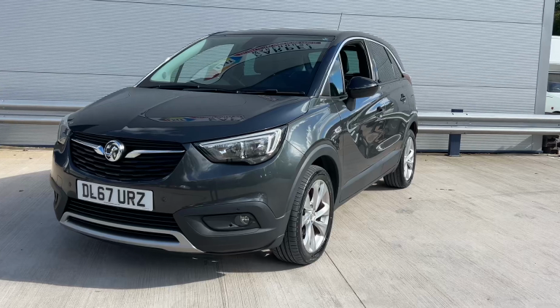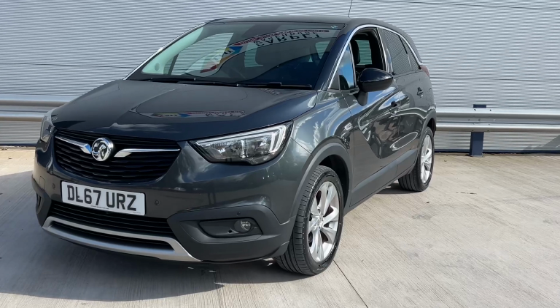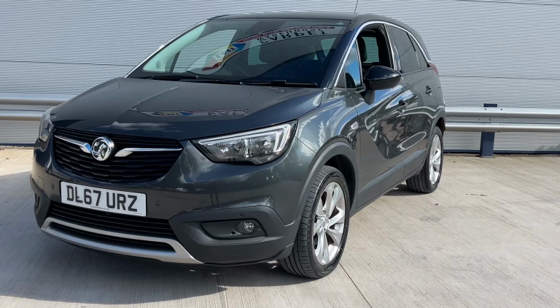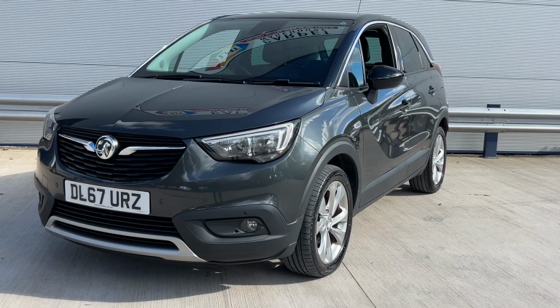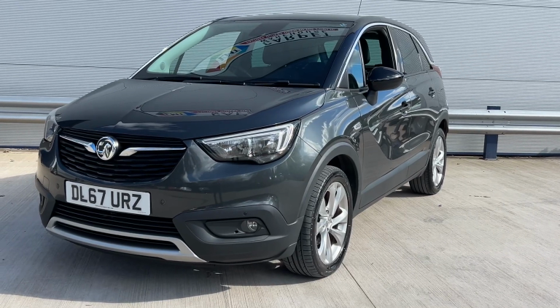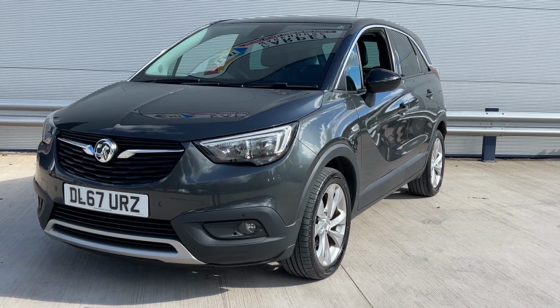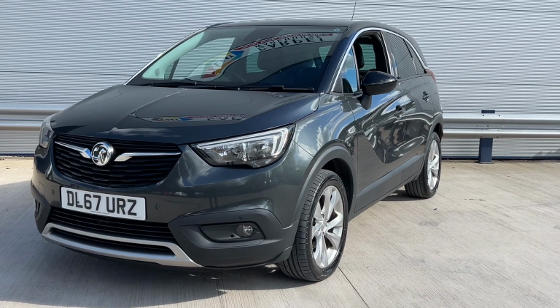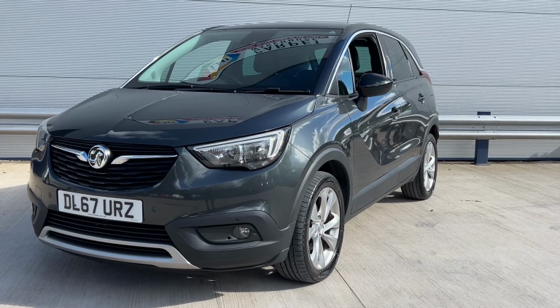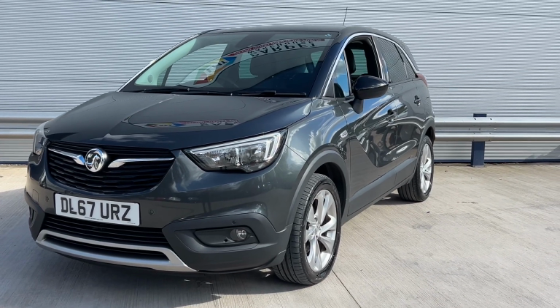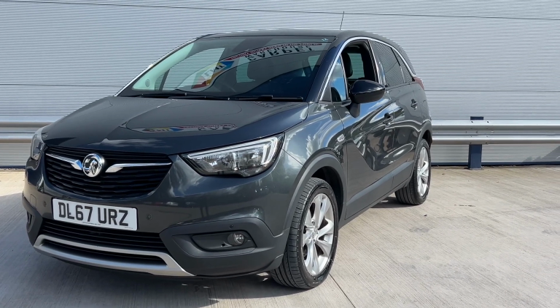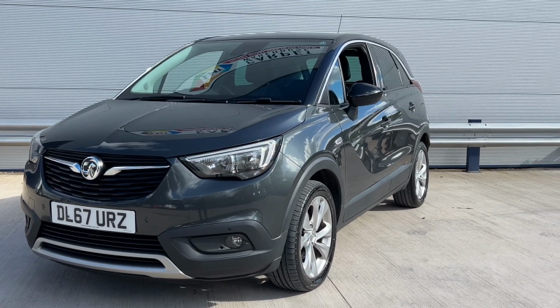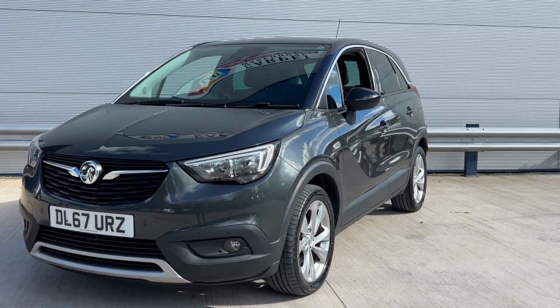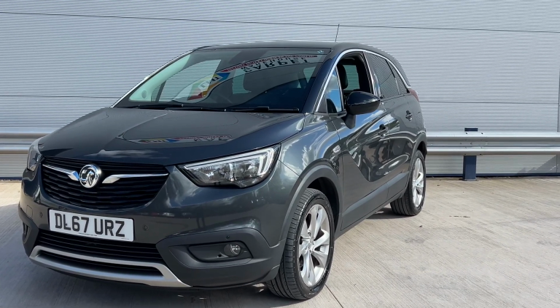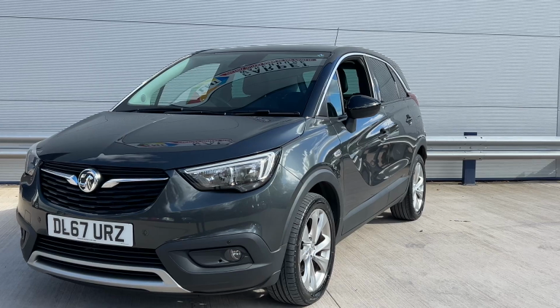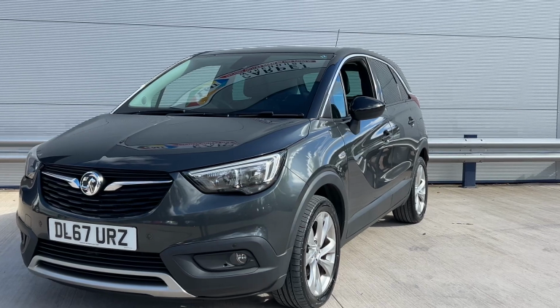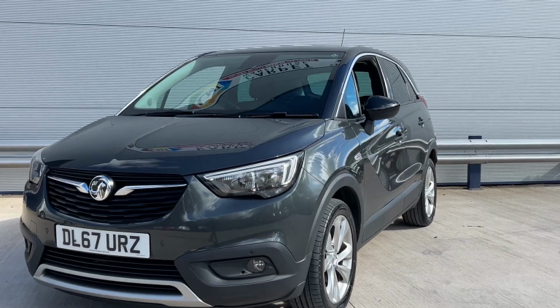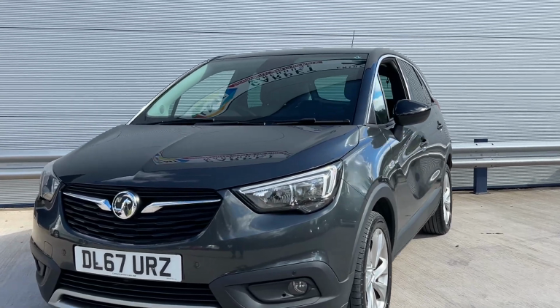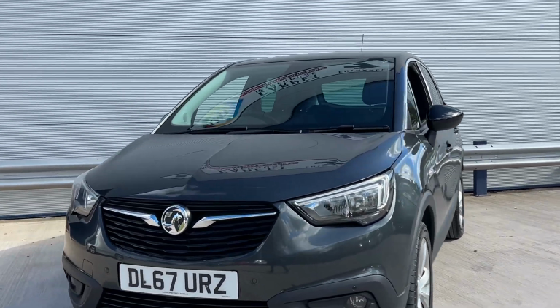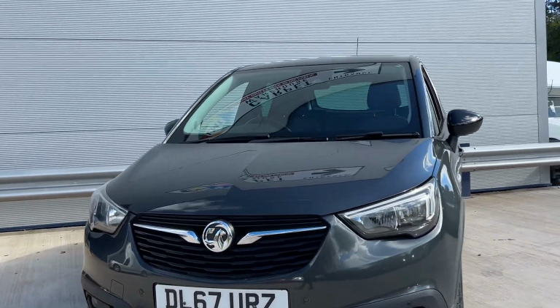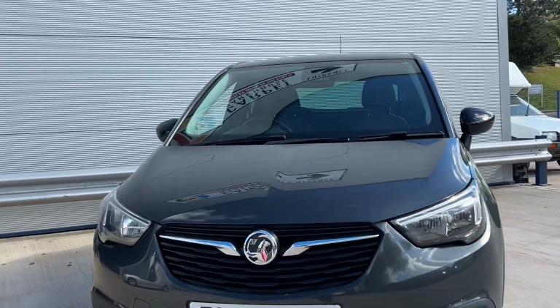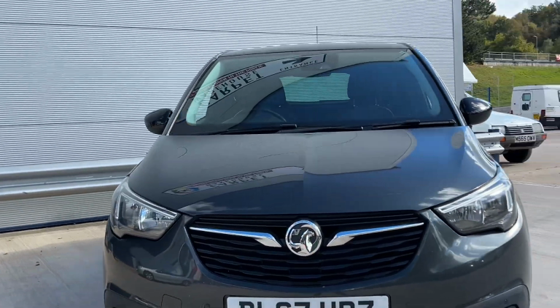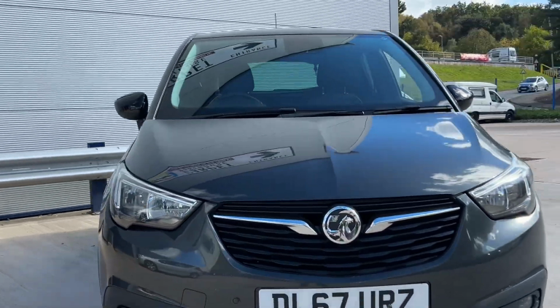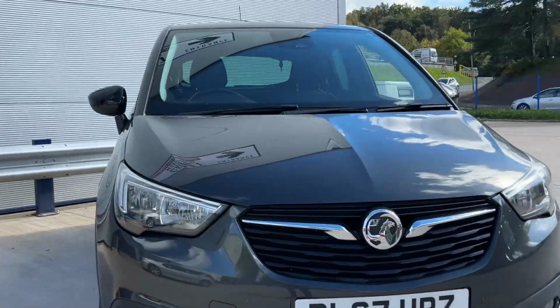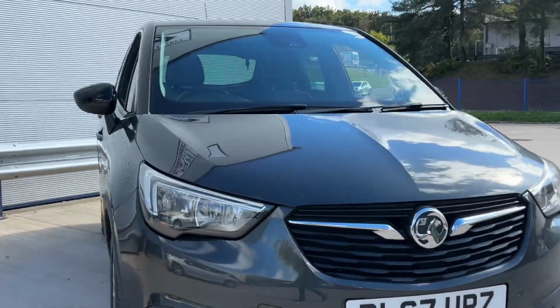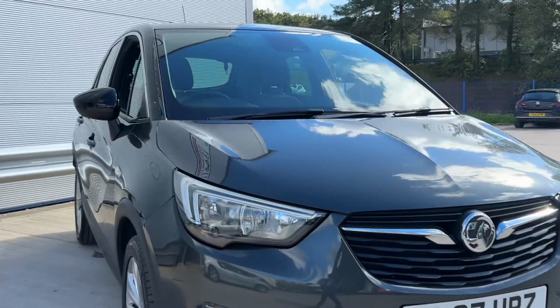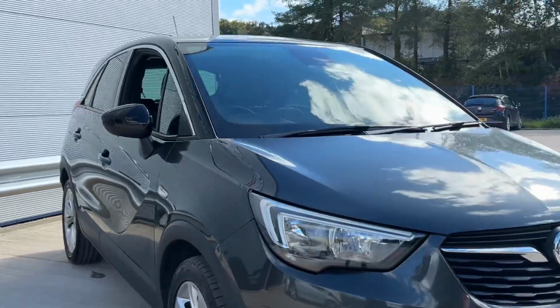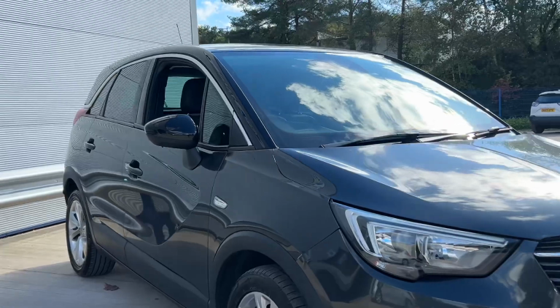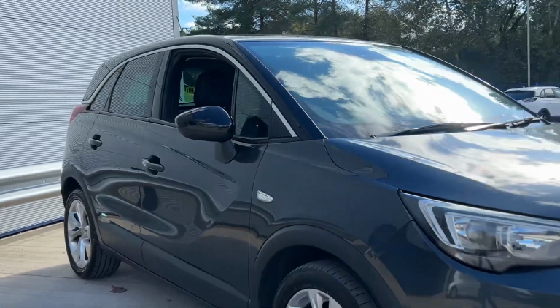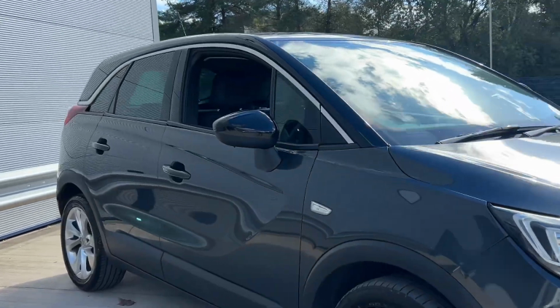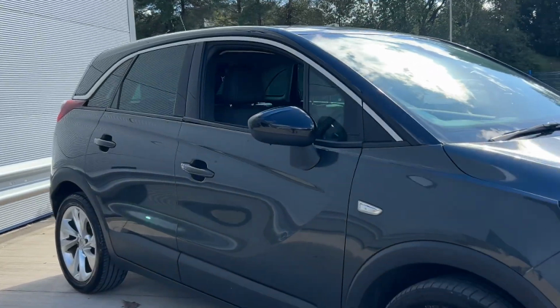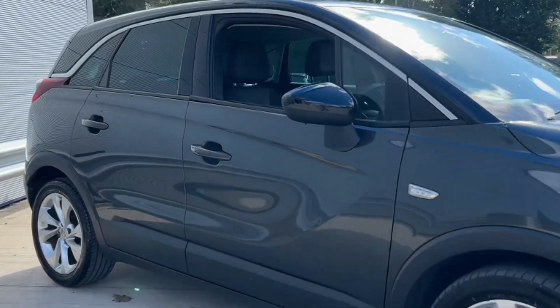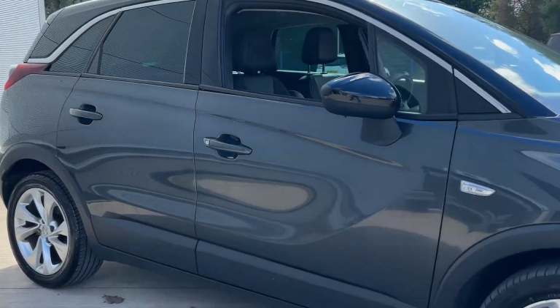Hi, welcome to Elite Vehicles Direct Limited. Just shown around on the arrival, which is this 67 plate Vauxhall Crossland X. This is the diesel engine. It's a really popular vehicle this, in the grey.